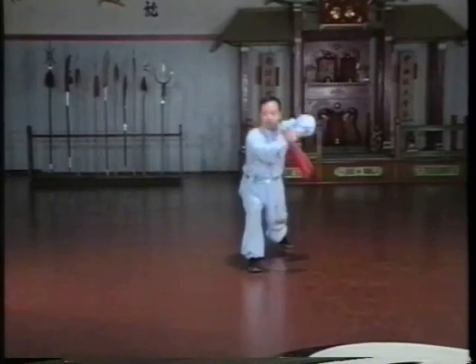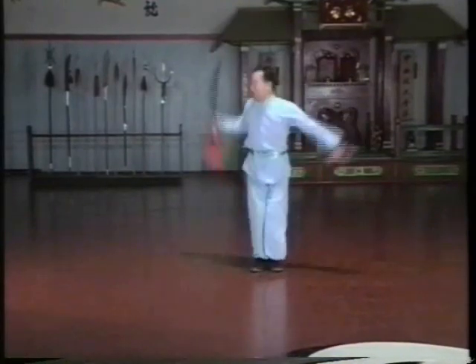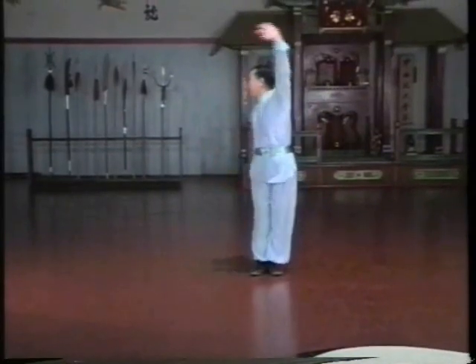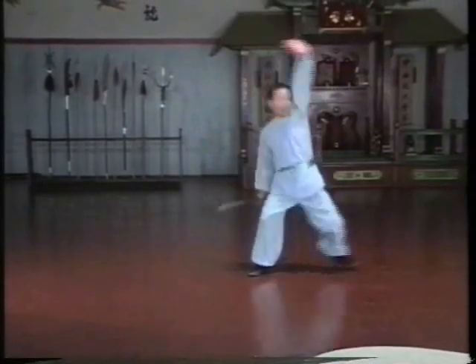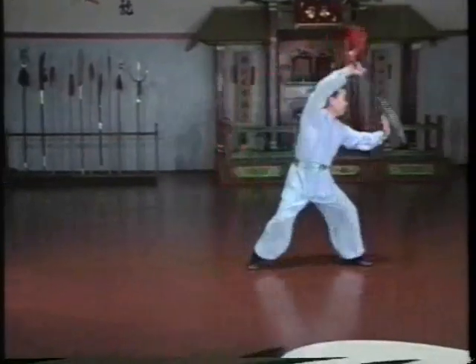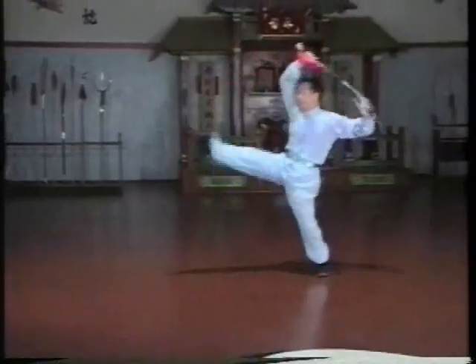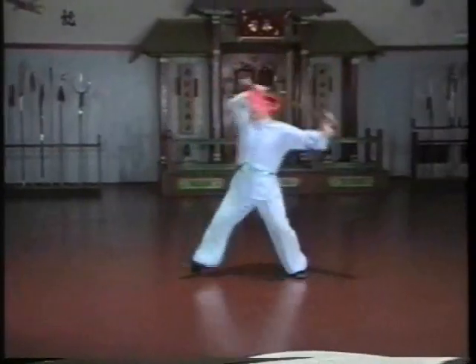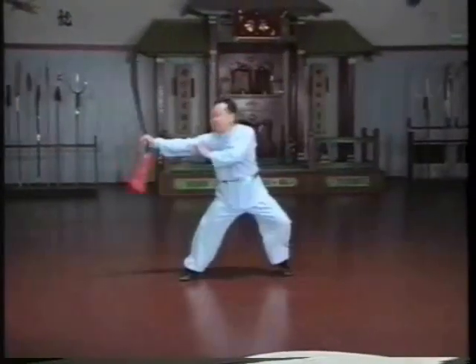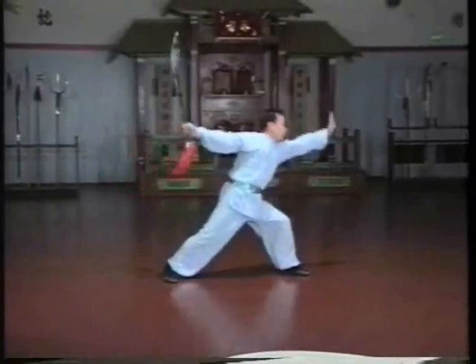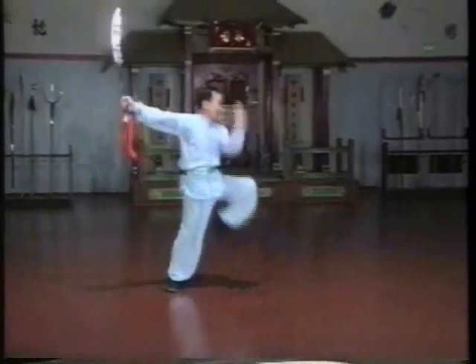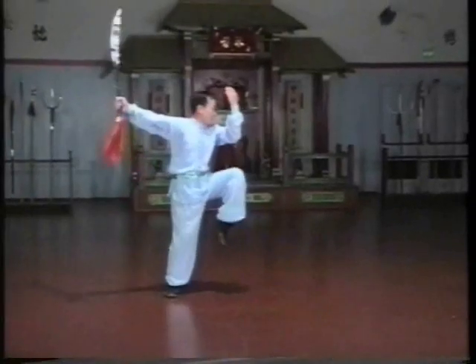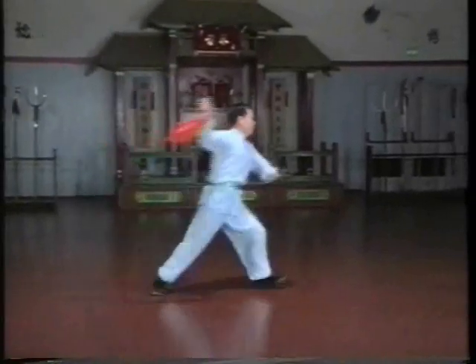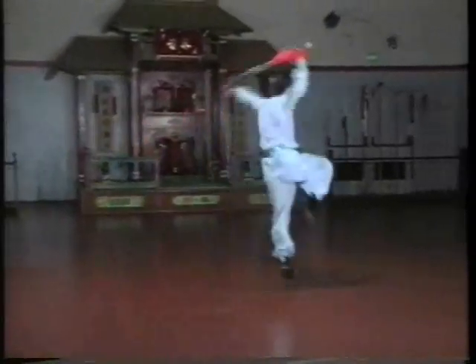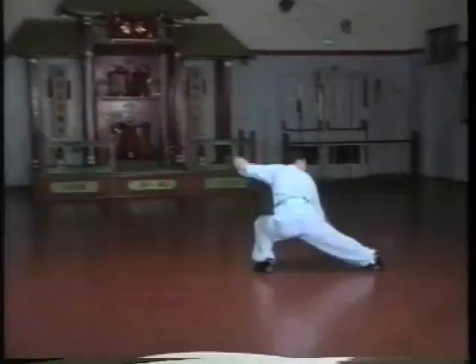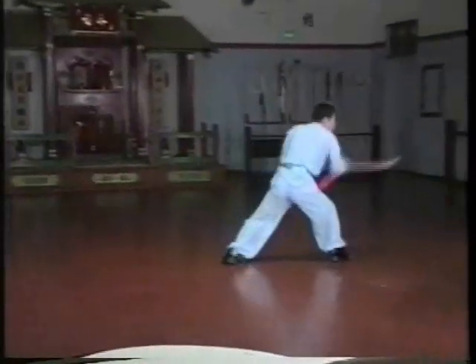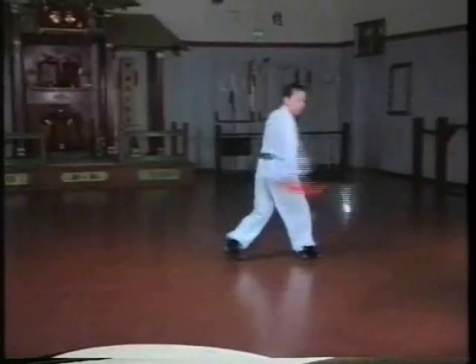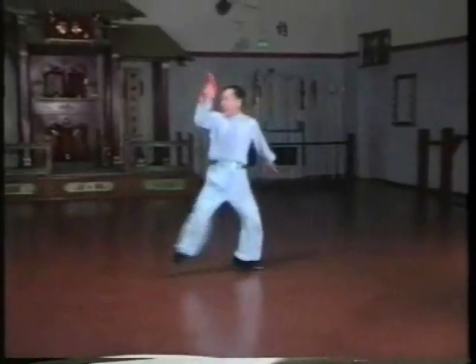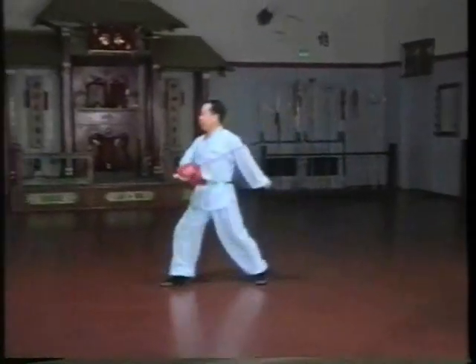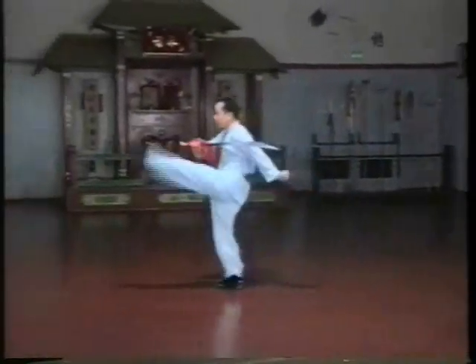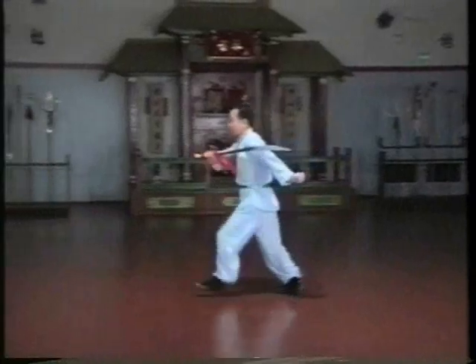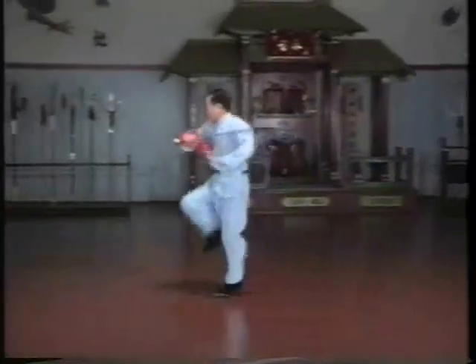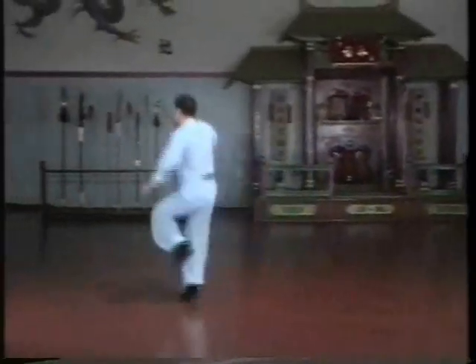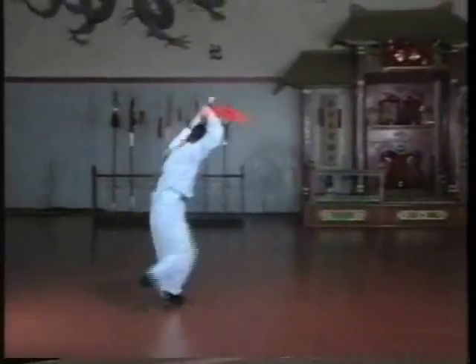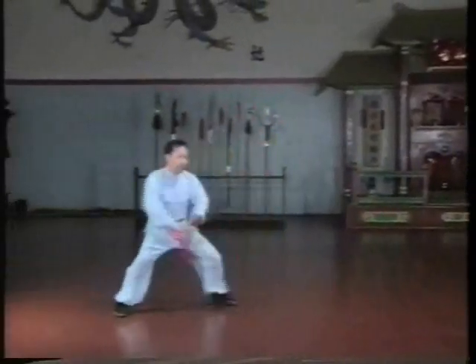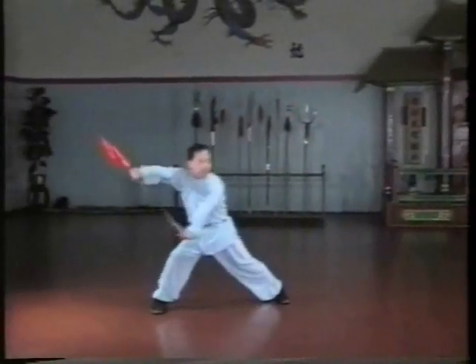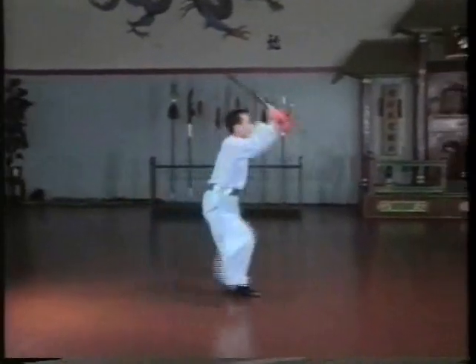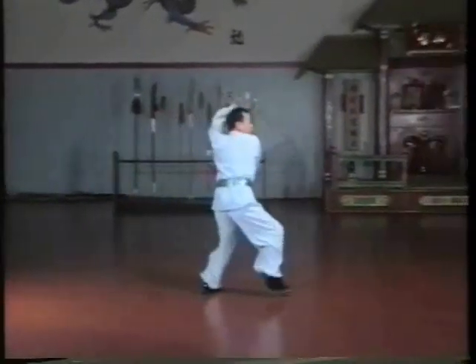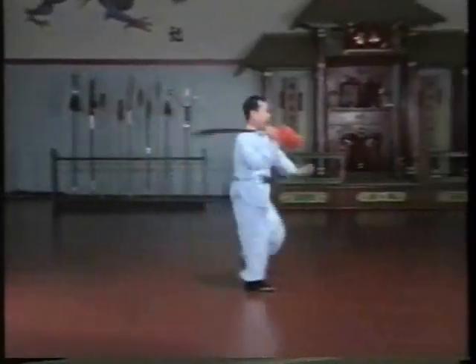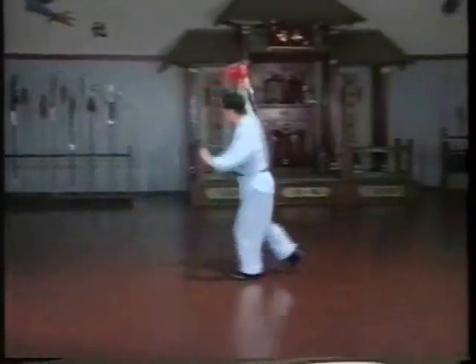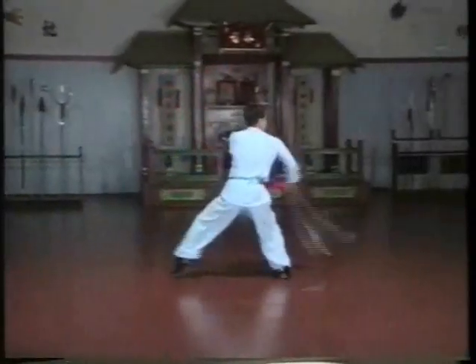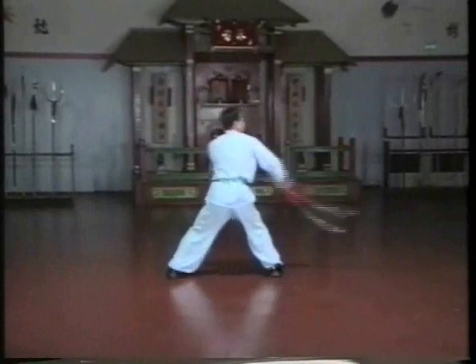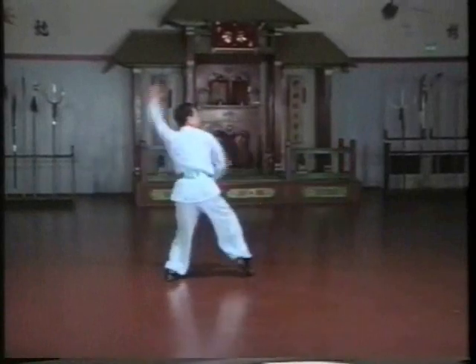The broadsword is usually the second weapon to be taught to the student, following staff. It was a favorite weapon for infantry since it was relatively easy to train troops to use. It is said that it takes 100 days to learn the staff and 1,000 days to learn the broadsword.